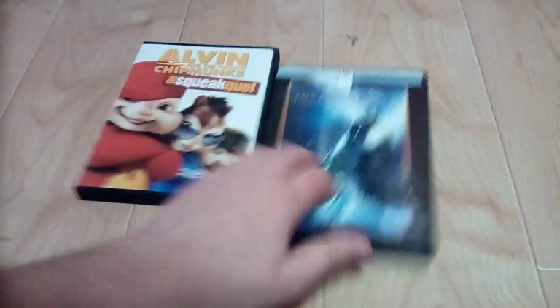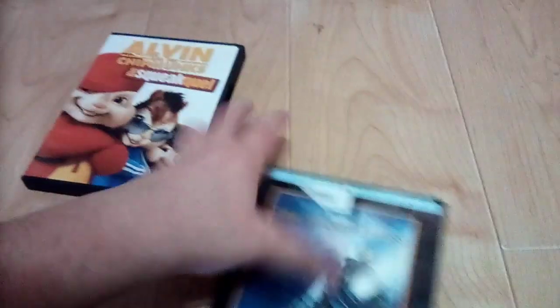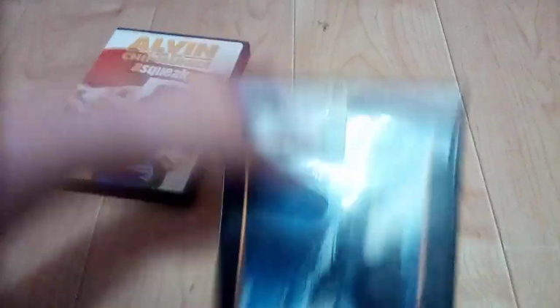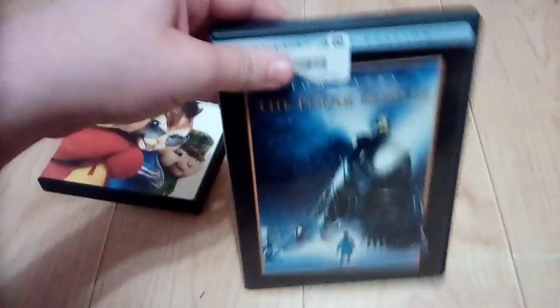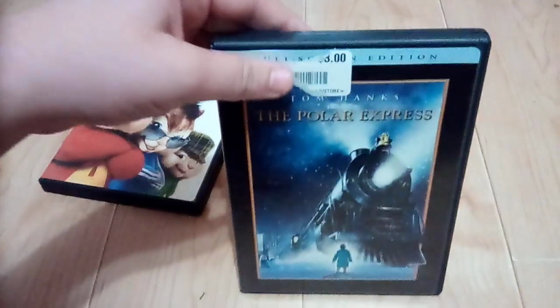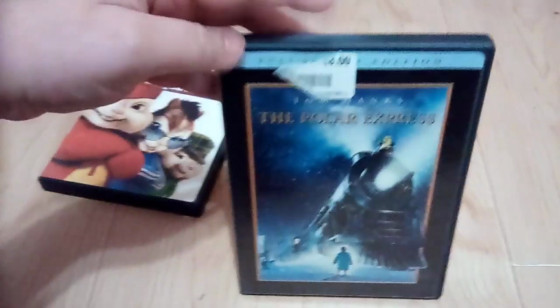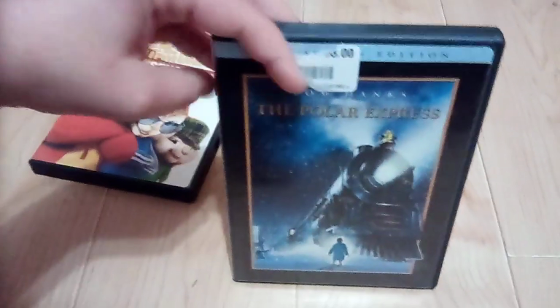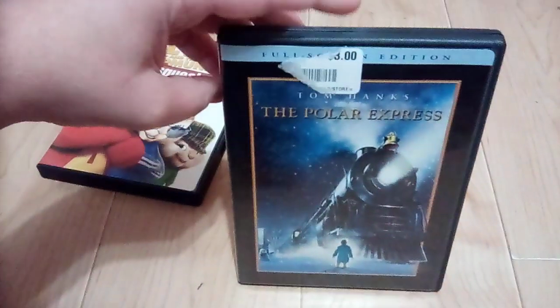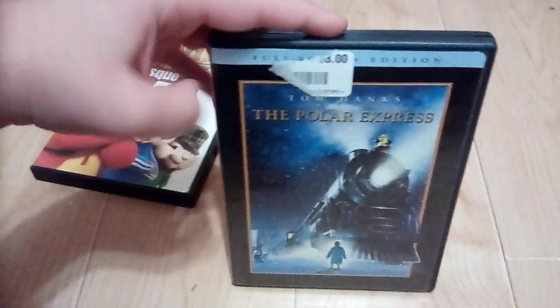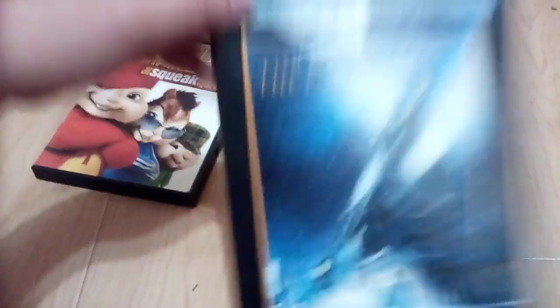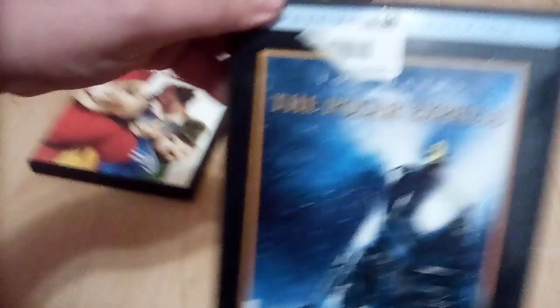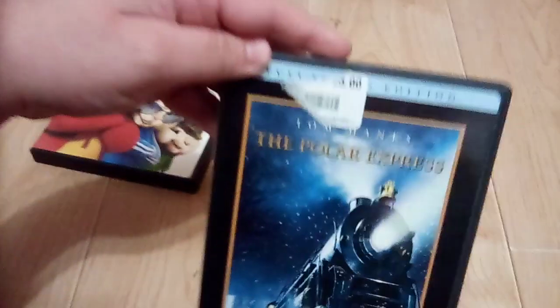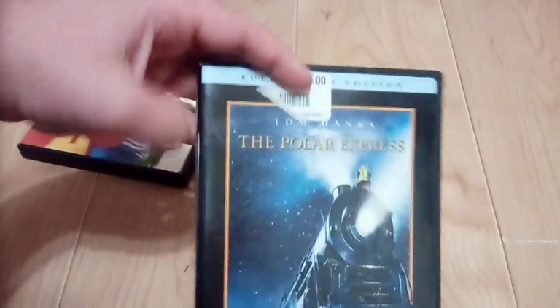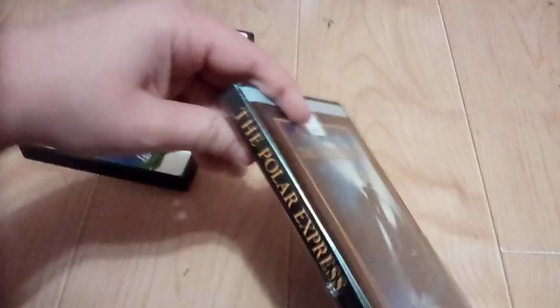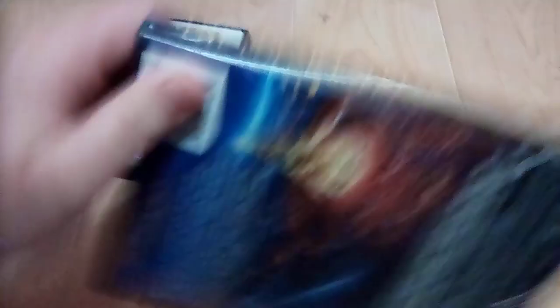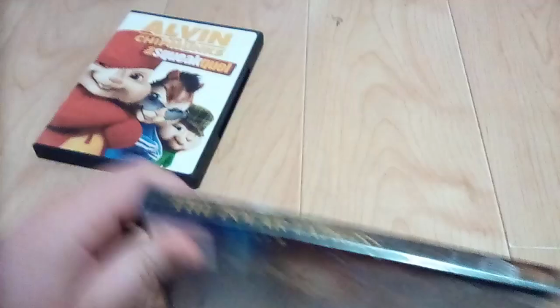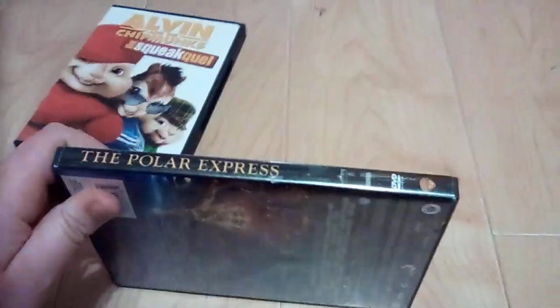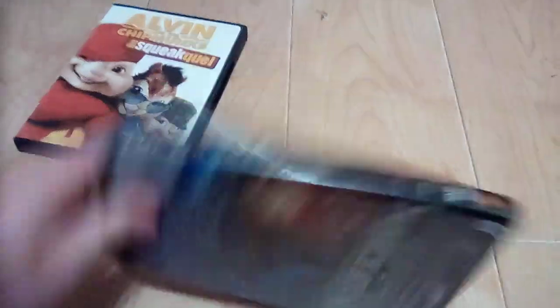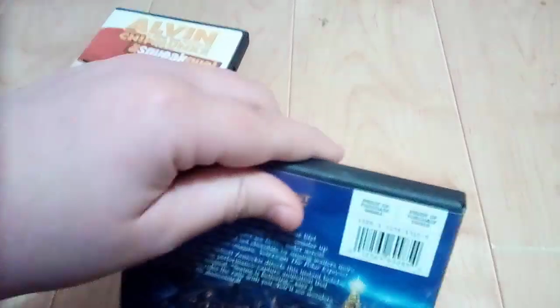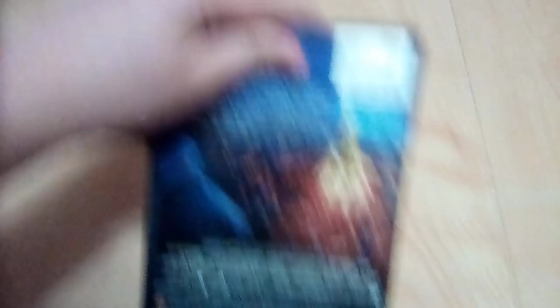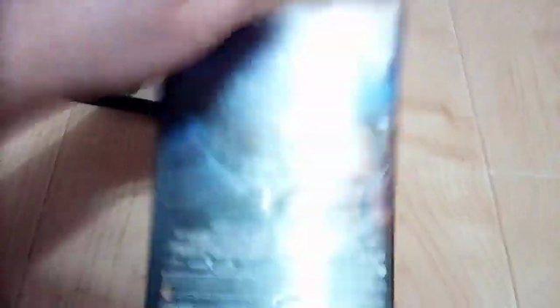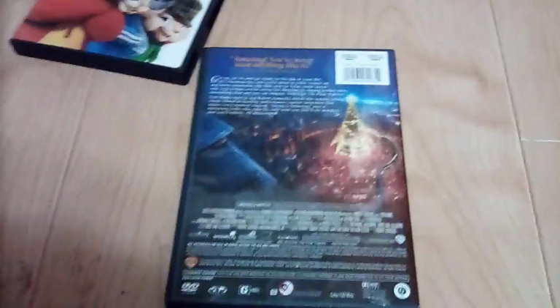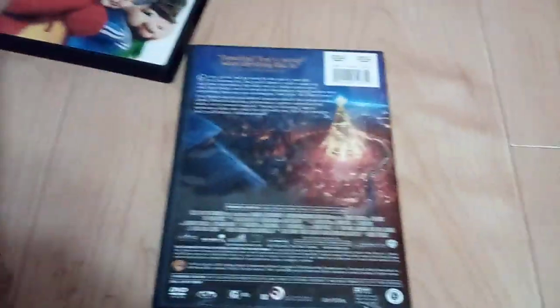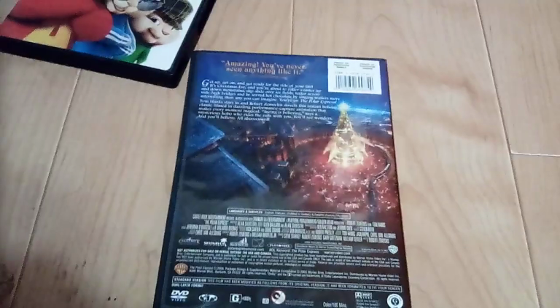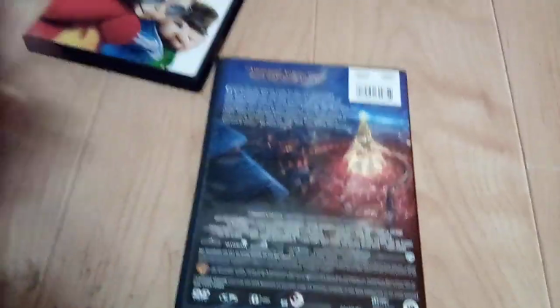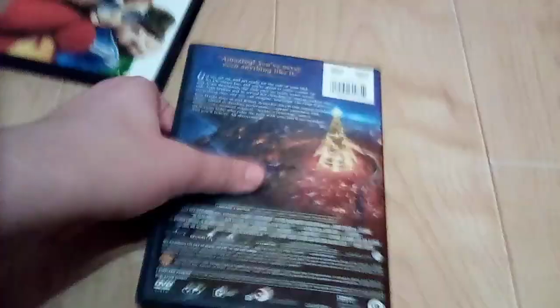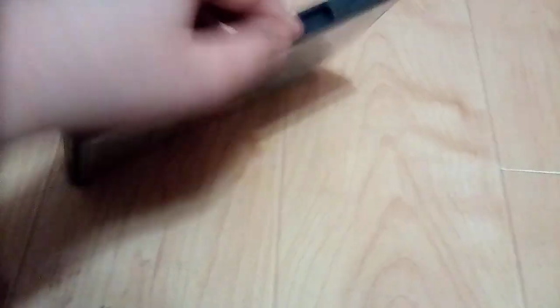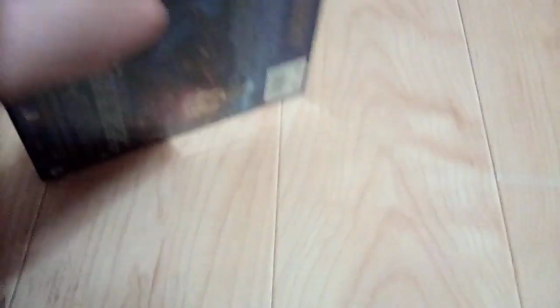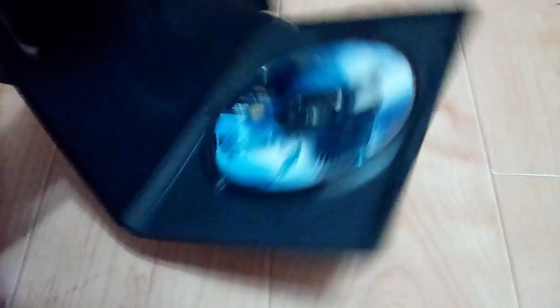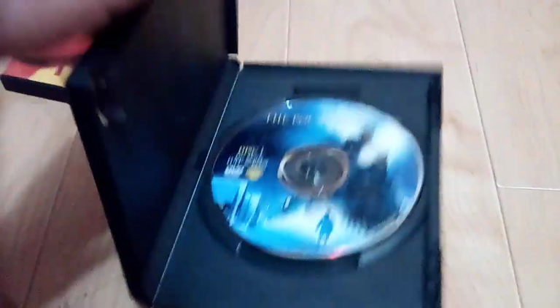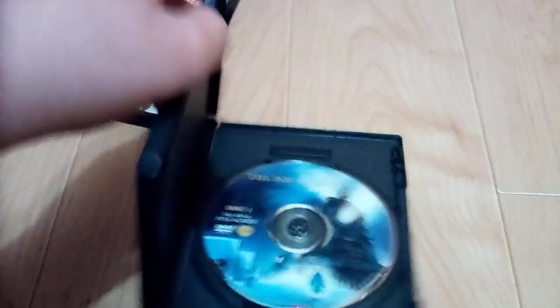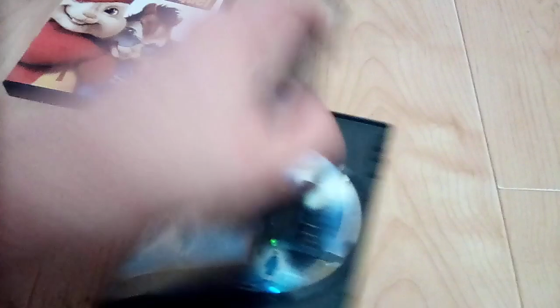The last one I got is the Polar Express with Tom Hanks. Here's the front, spine, and back. Here's the disc itself.